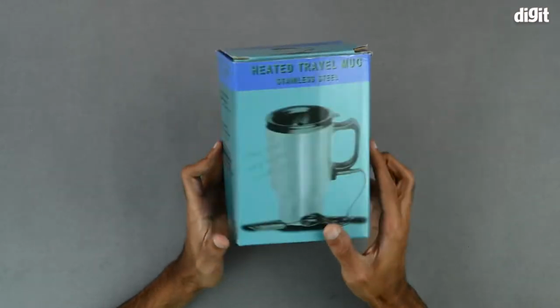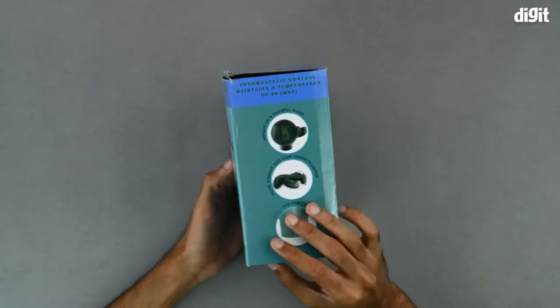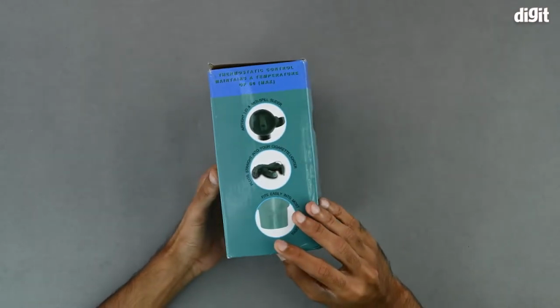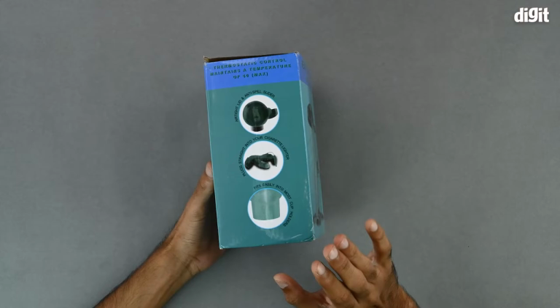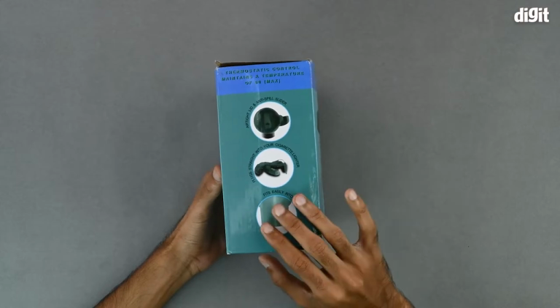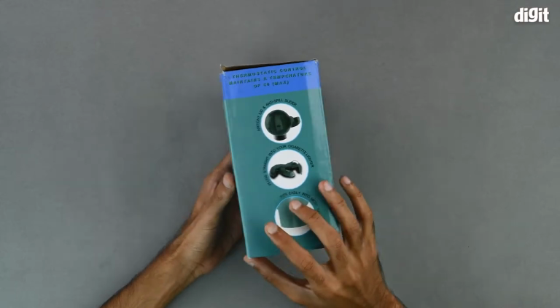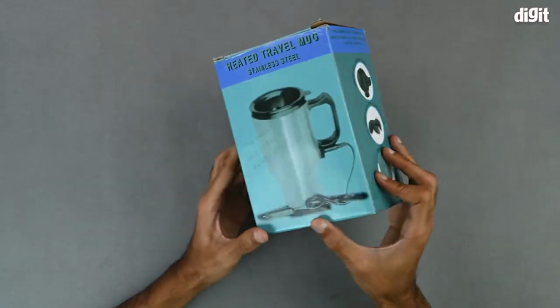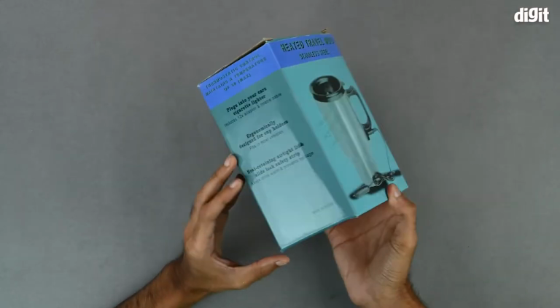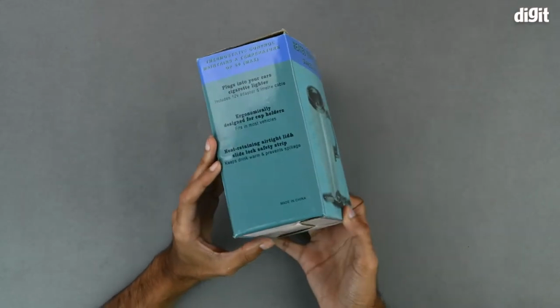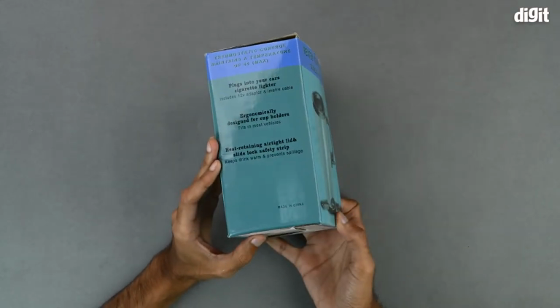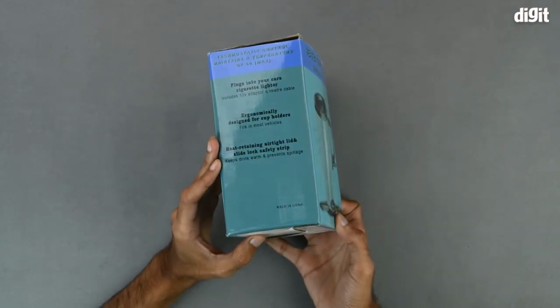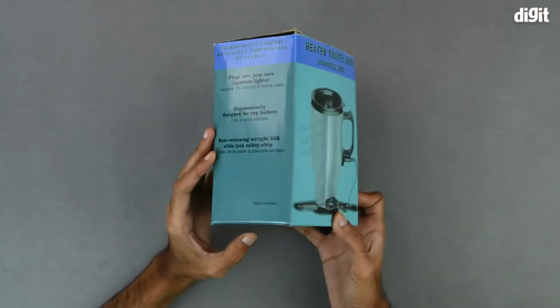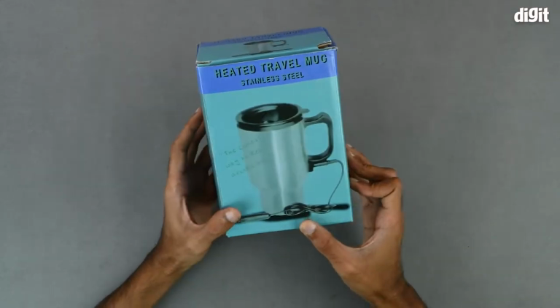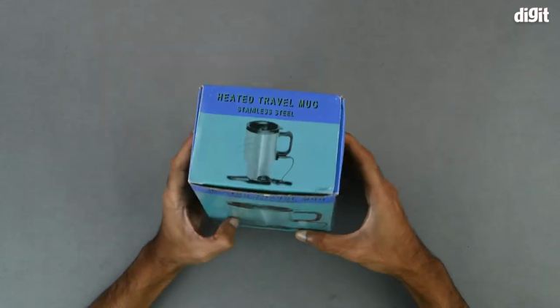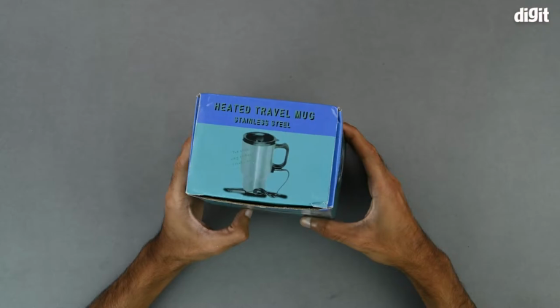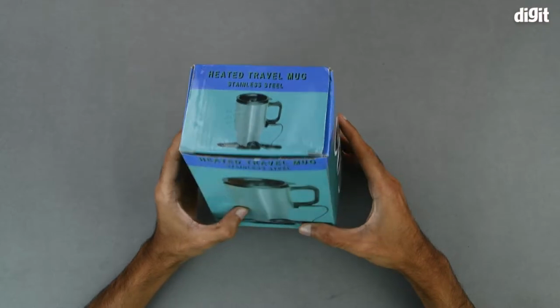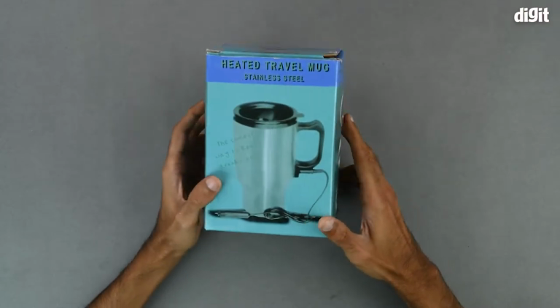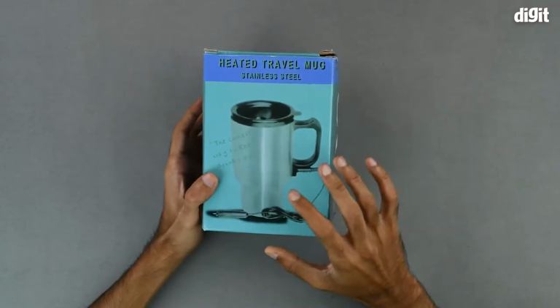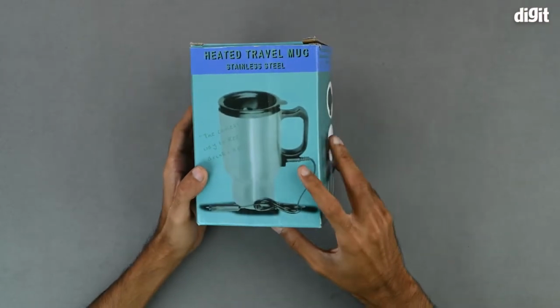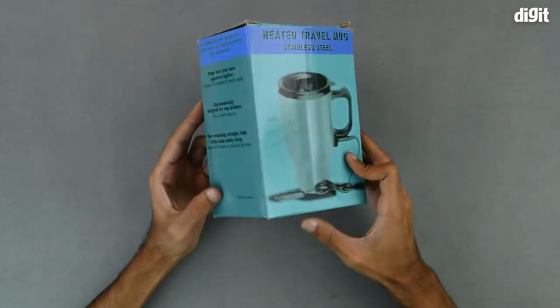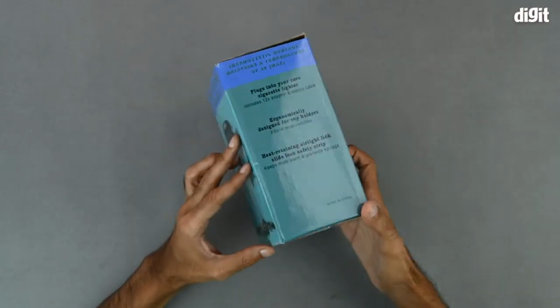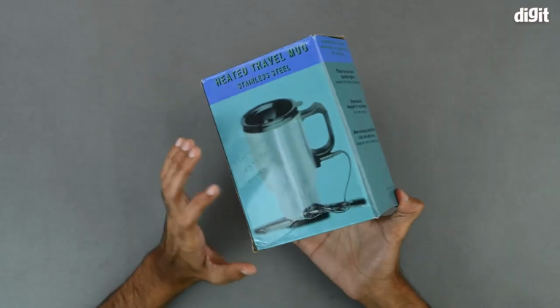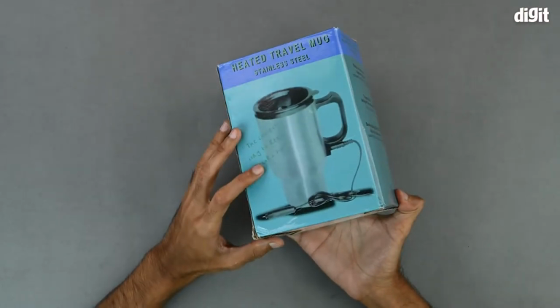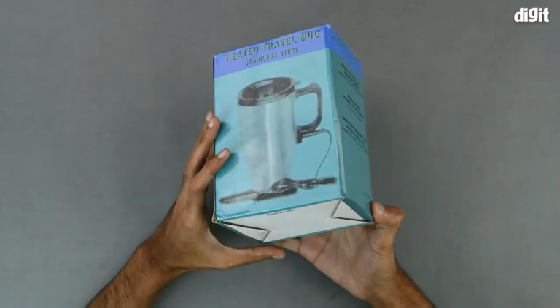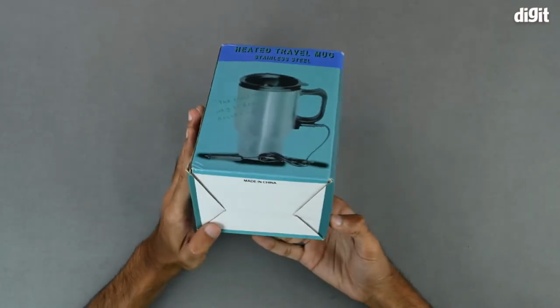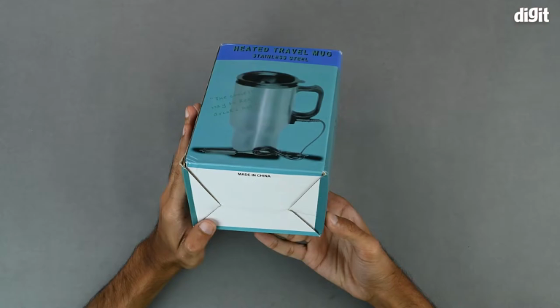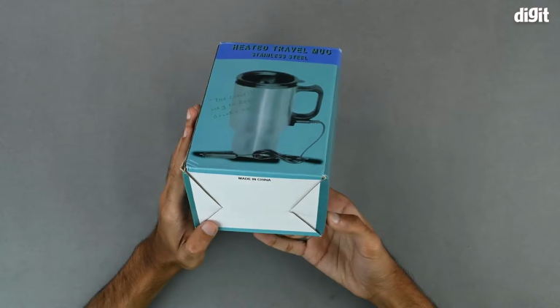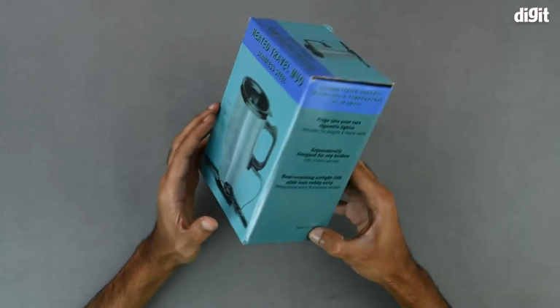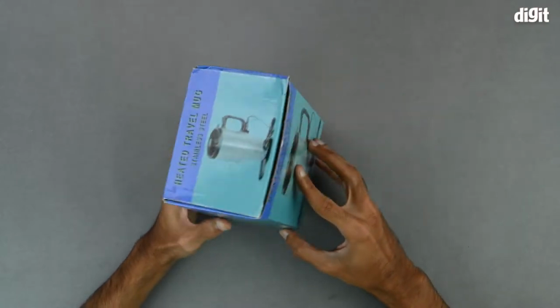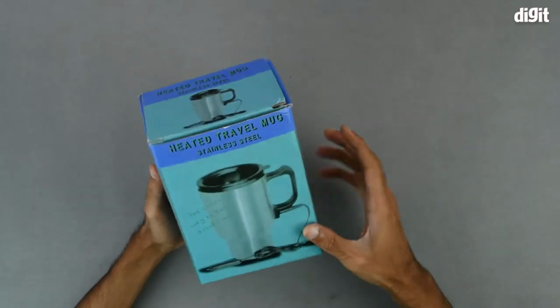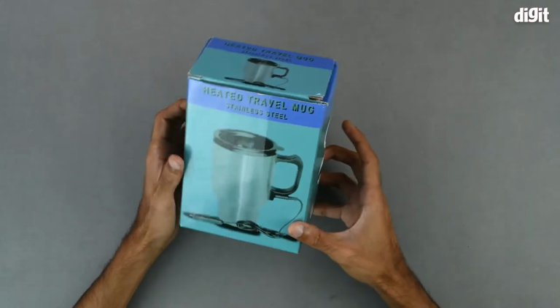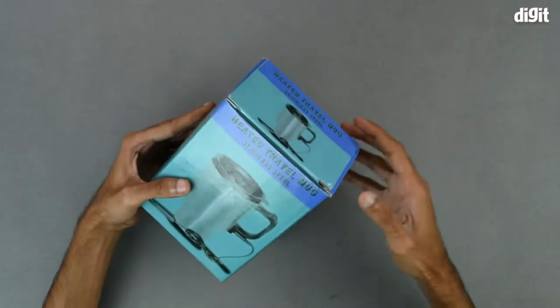On the right hand side, we have some imagery pertaining to the features that we just read off on the left hand side. The top is pretty much the same as the front and so is the back. There is nothing on the bottom and that's about it in terms of what is on the outside of the package.